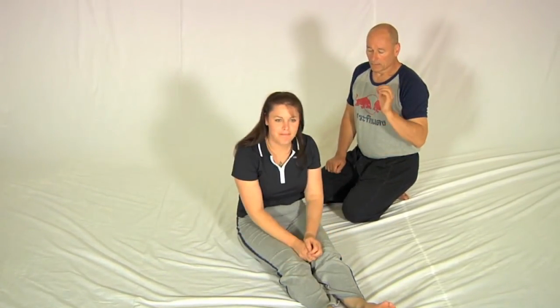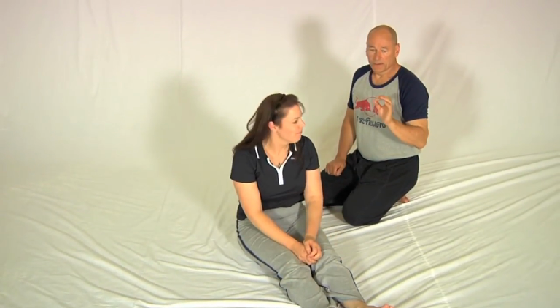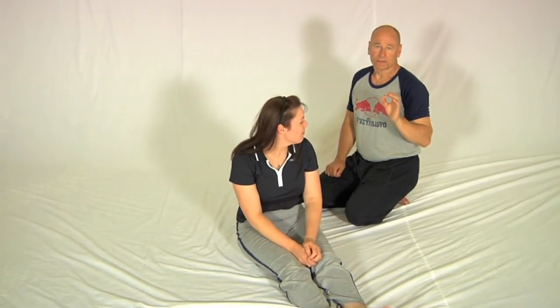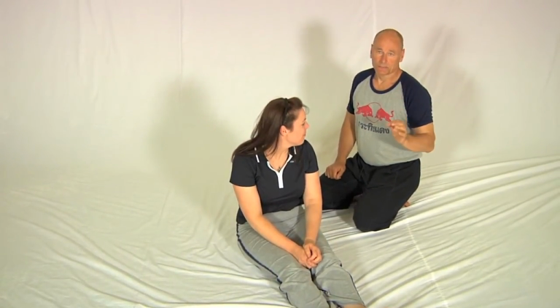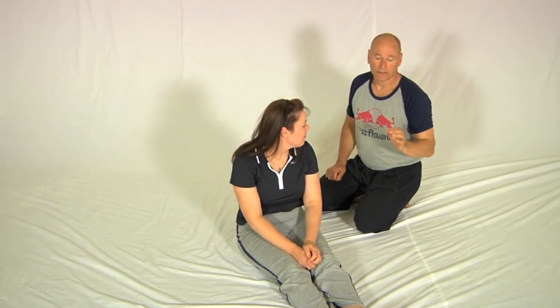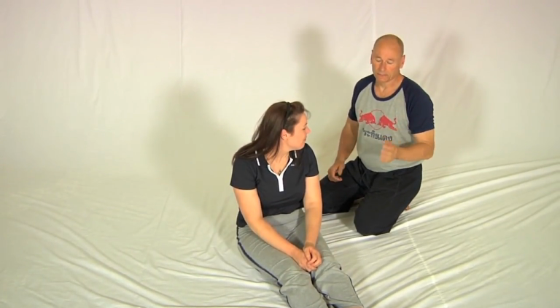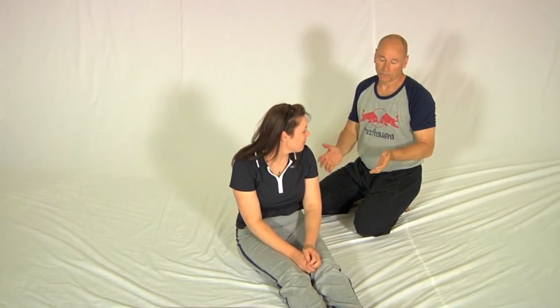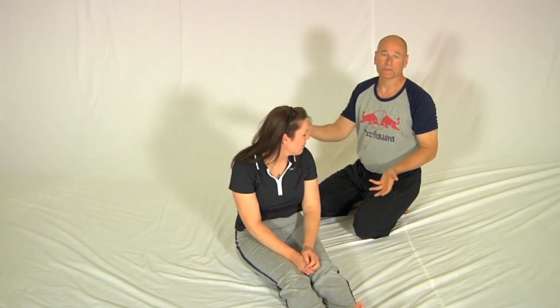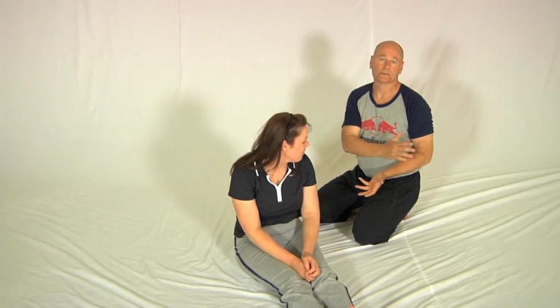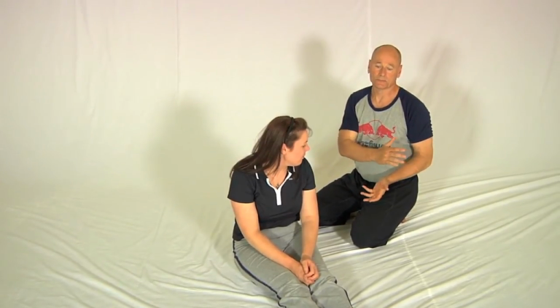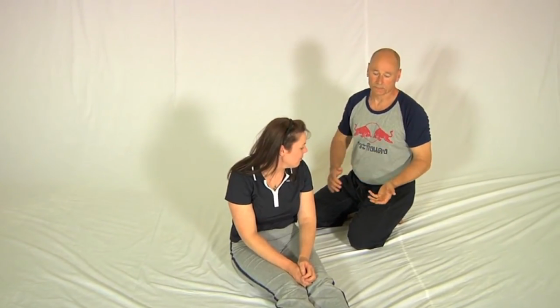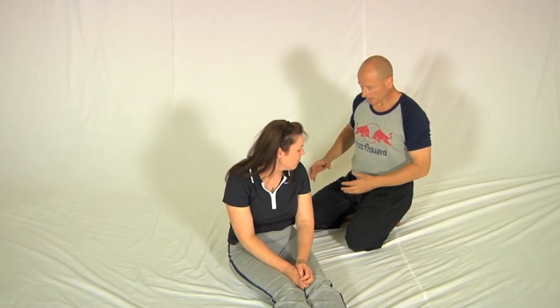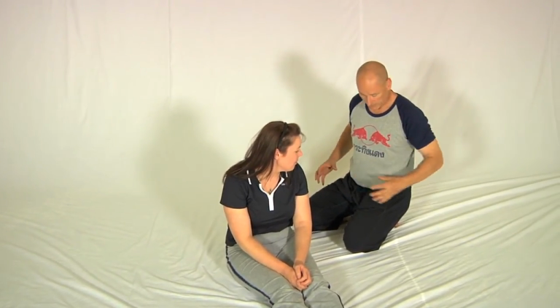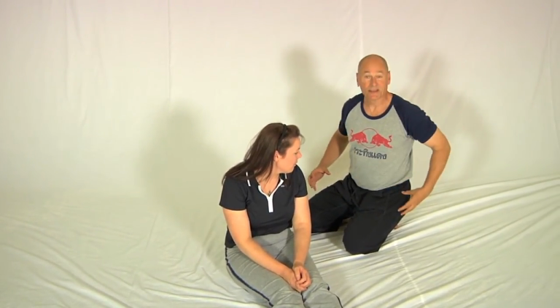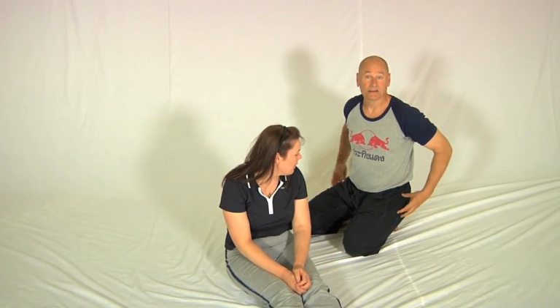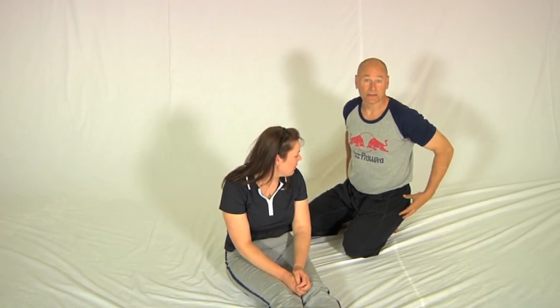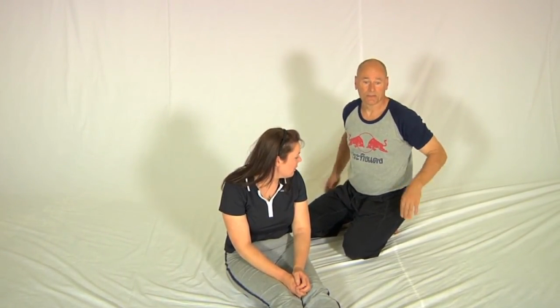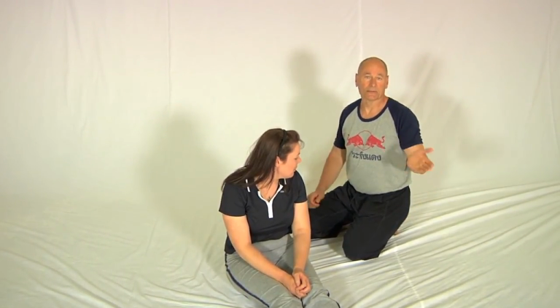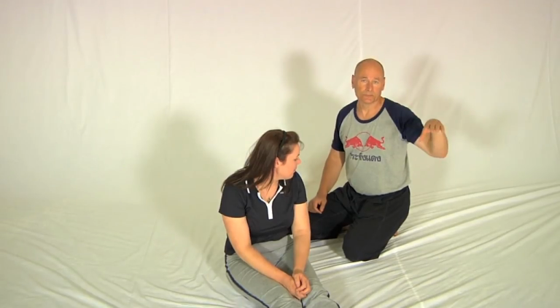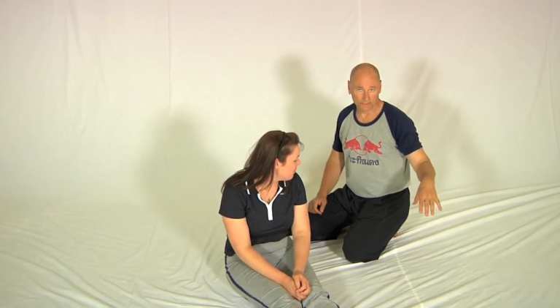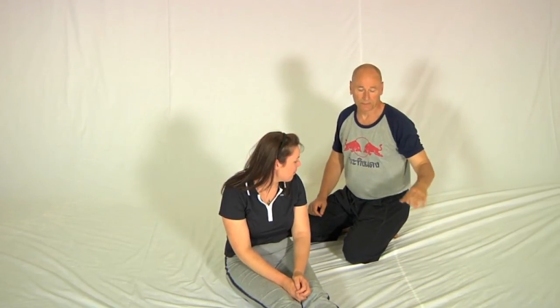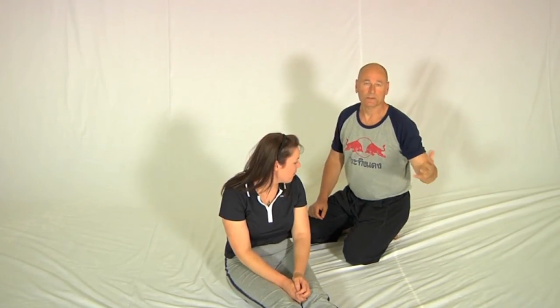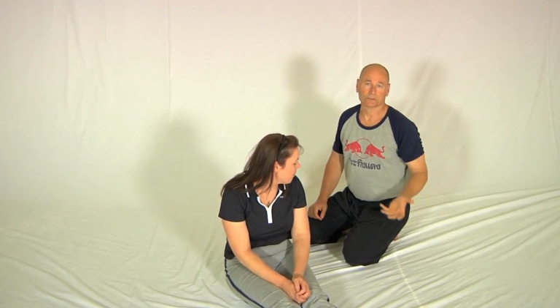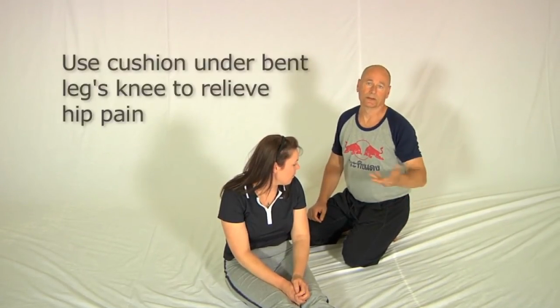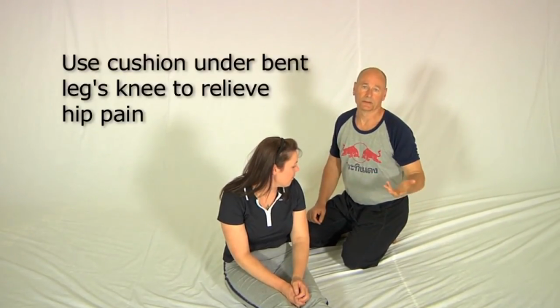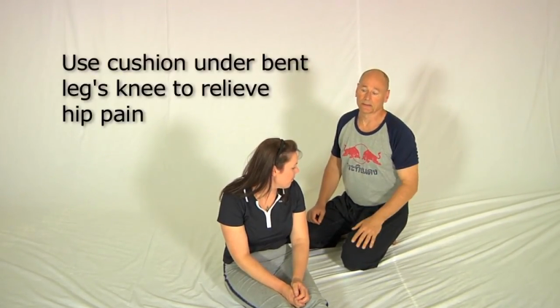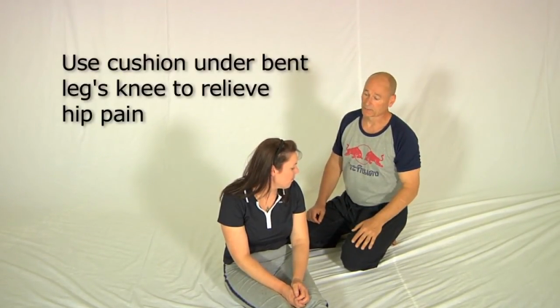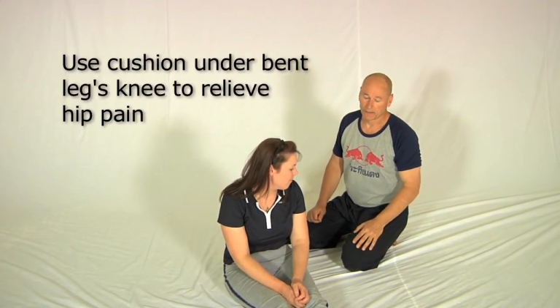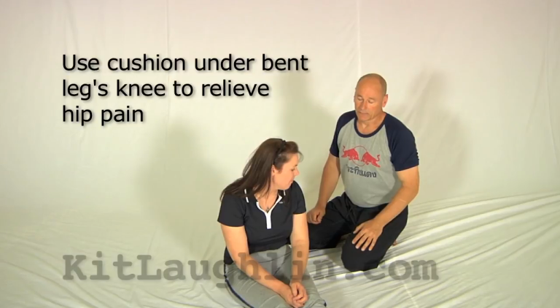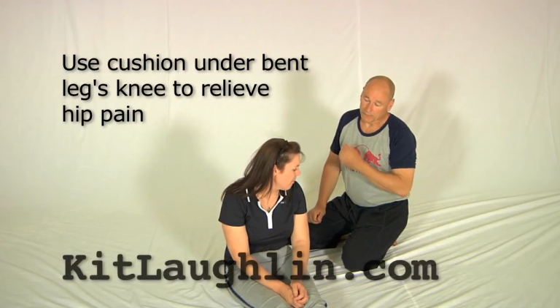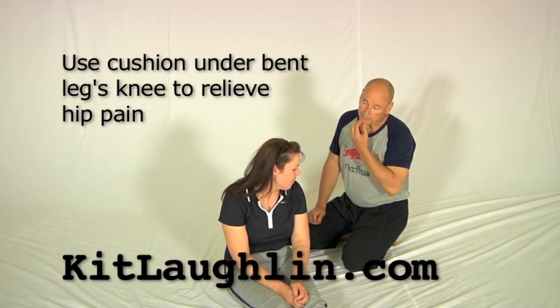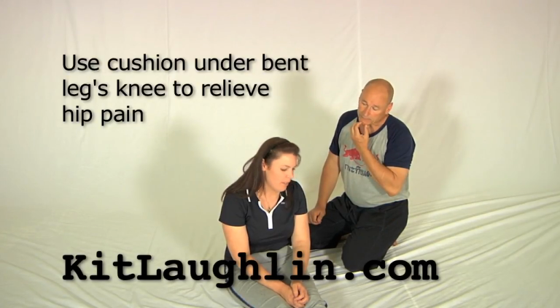There is another aspect to this as well. If when the person is in the rotation position they complain of a pain in either hip from having the leg pushed down to the floor, you can put a cushion underneath the knee and that helps a lot. I think you use that quite a bit in the clinic, don't you?